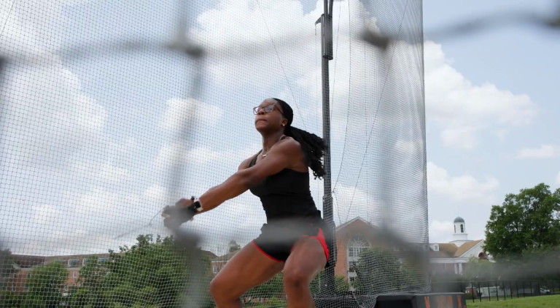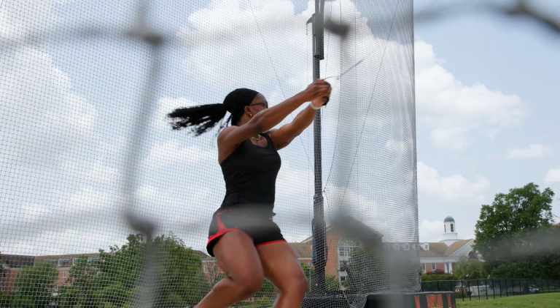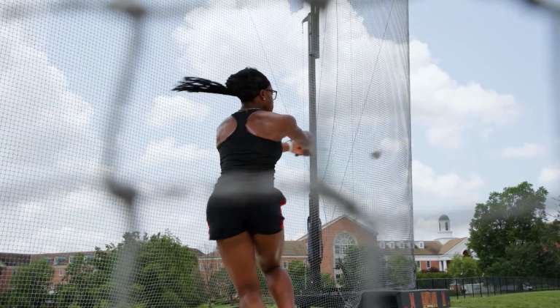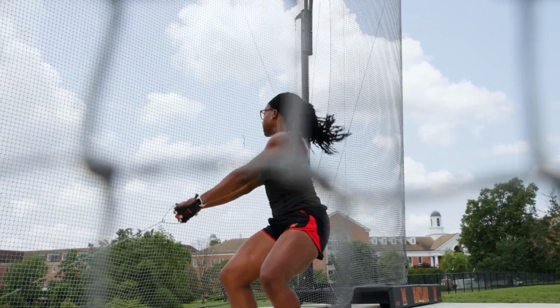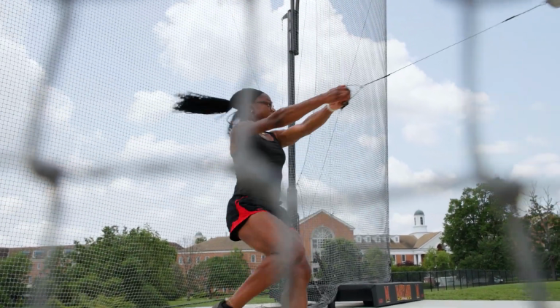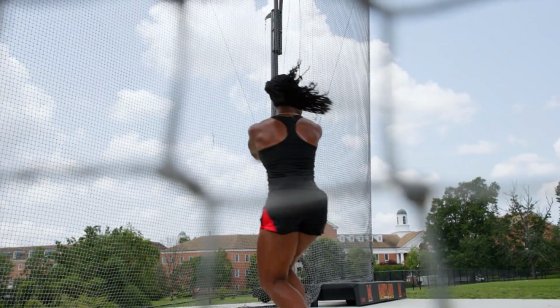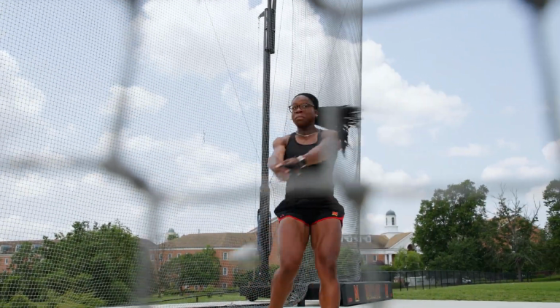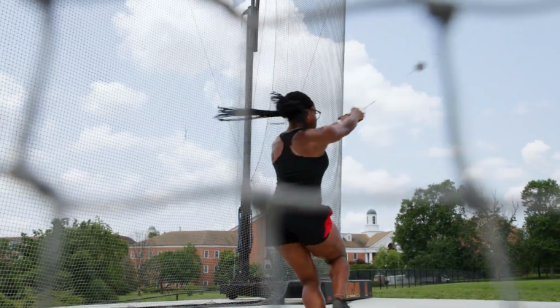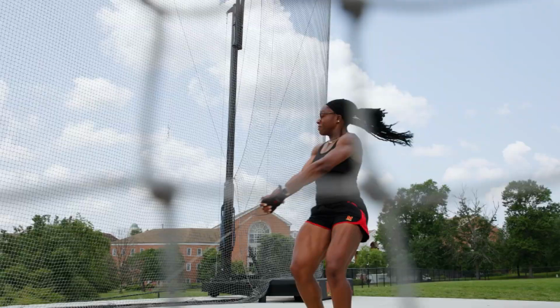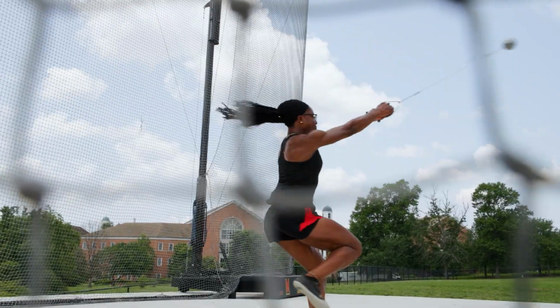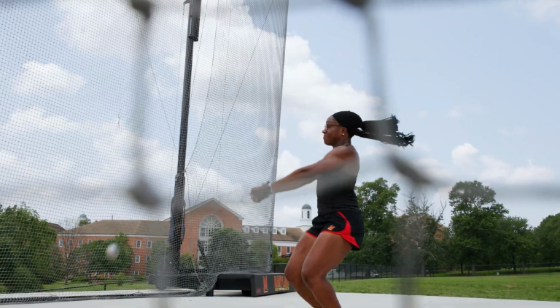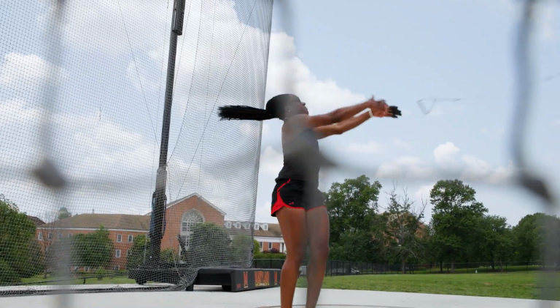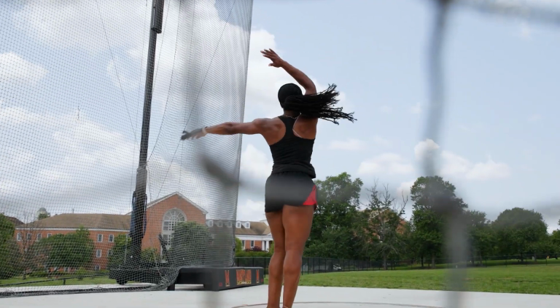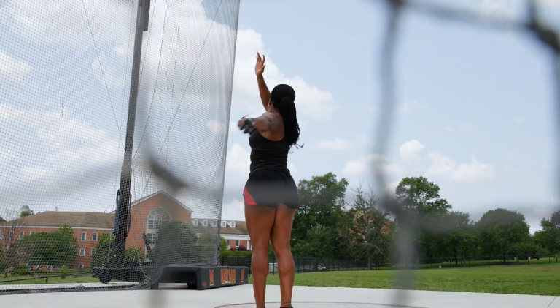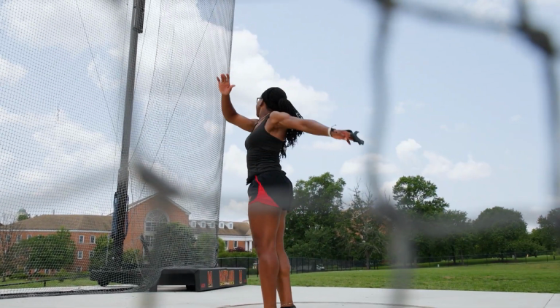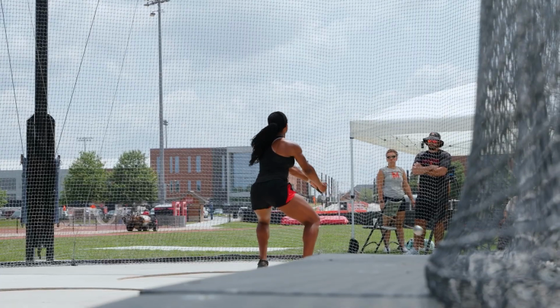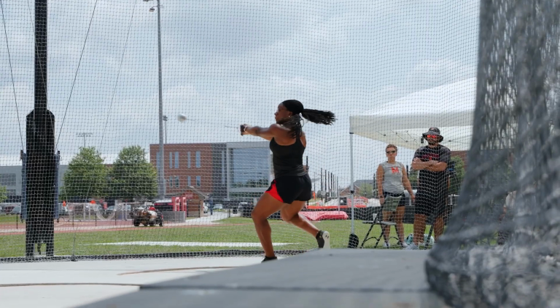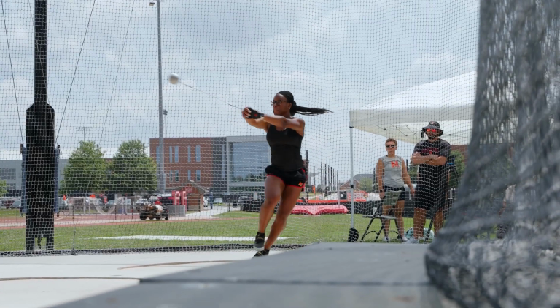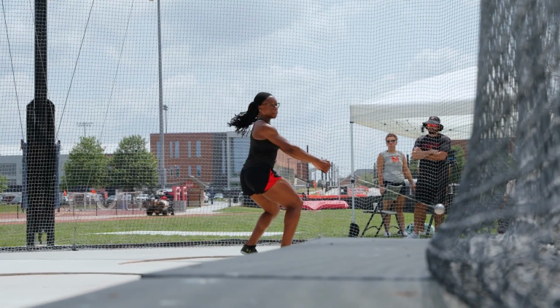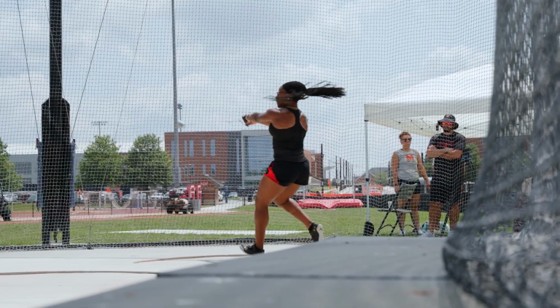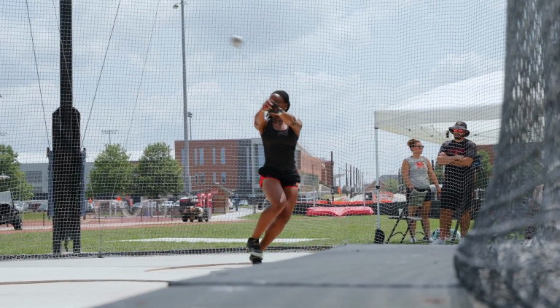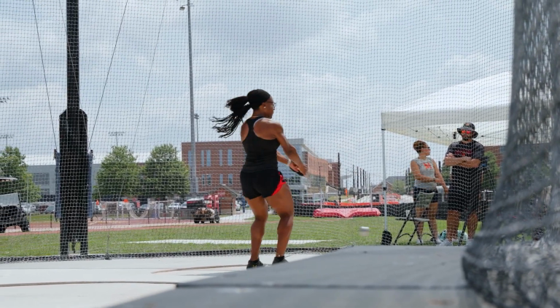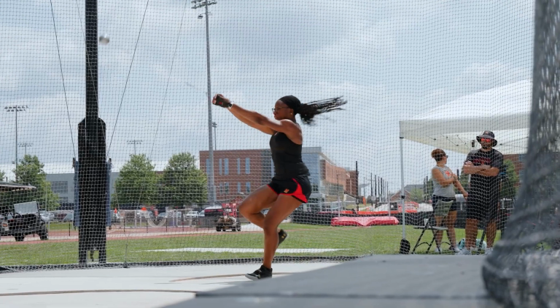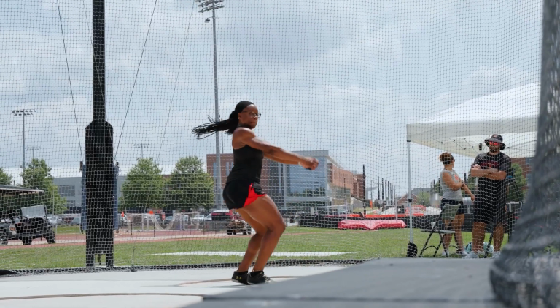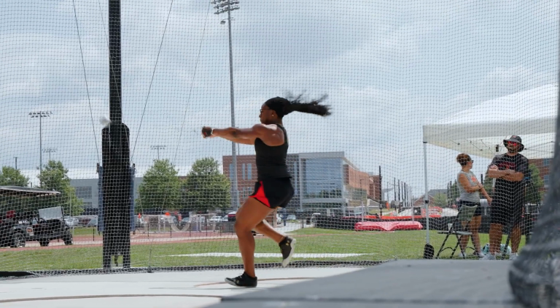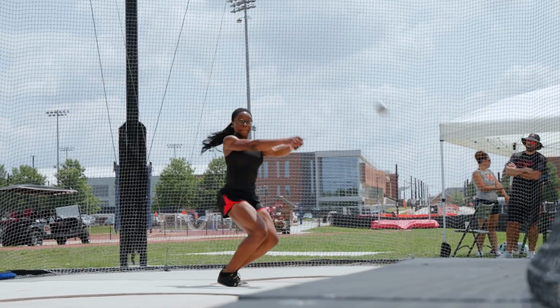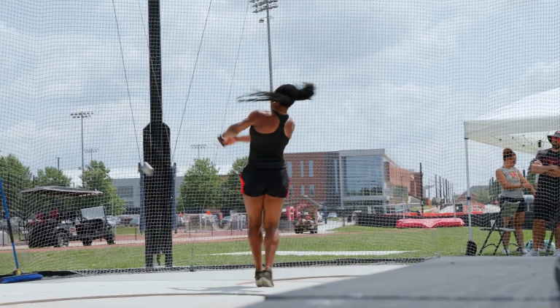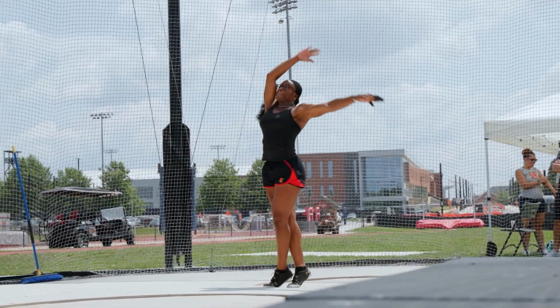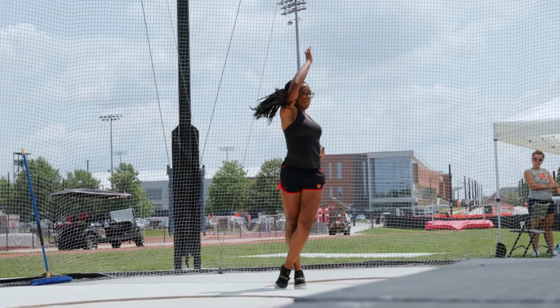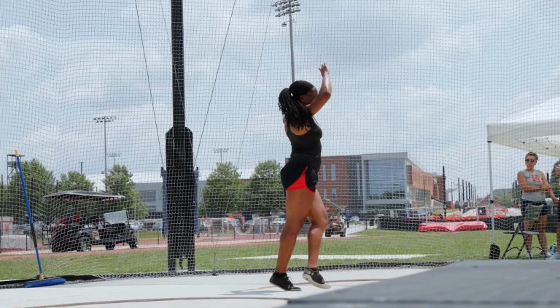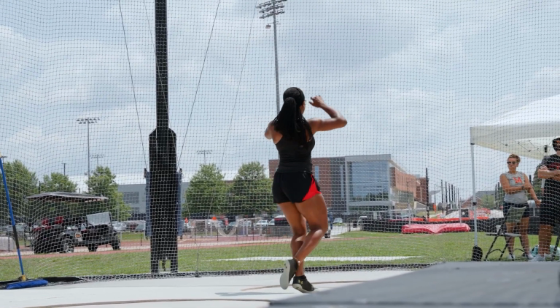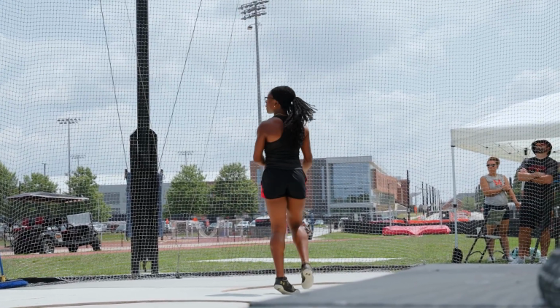You can really see how the hammer is pulling on her with that same 300 pounds of force. And so her footwork, her leg strength is what's keeping her balanced and what's giving her the power to counteract that and to stay upright until she releases the hammer.